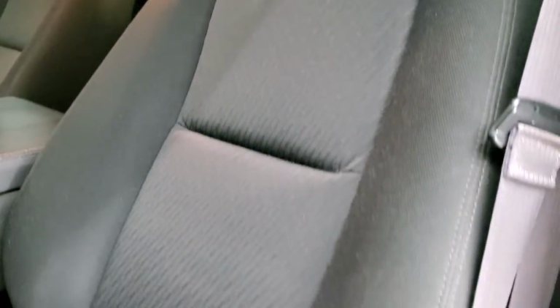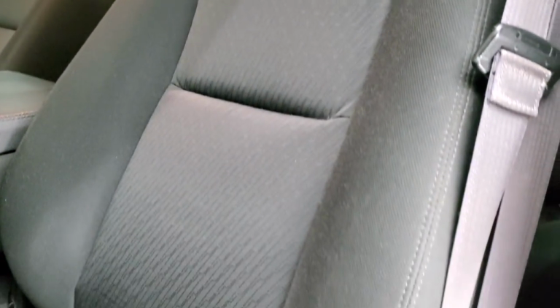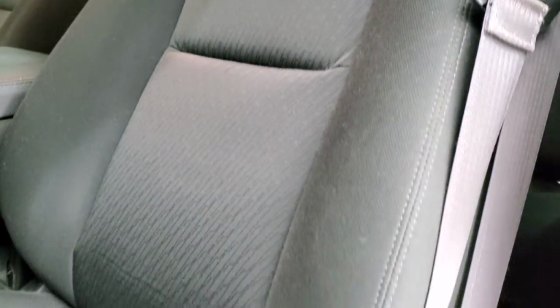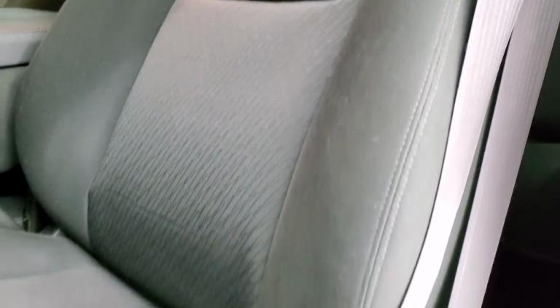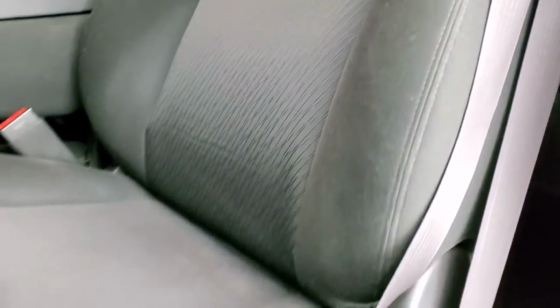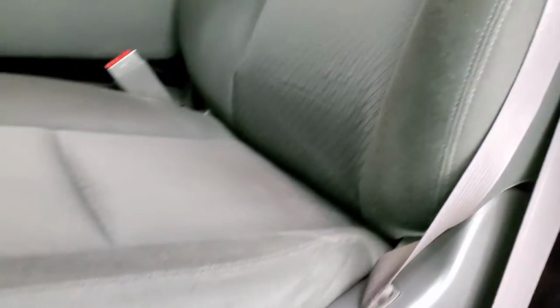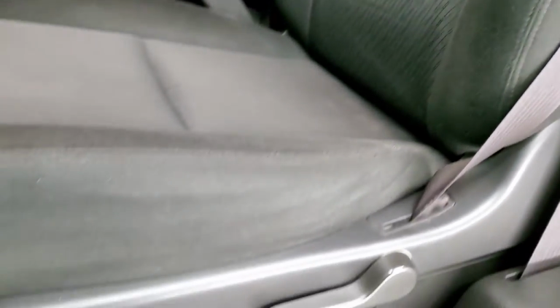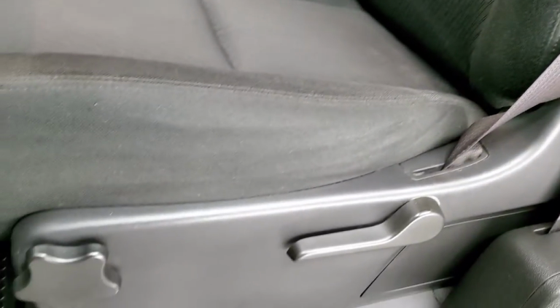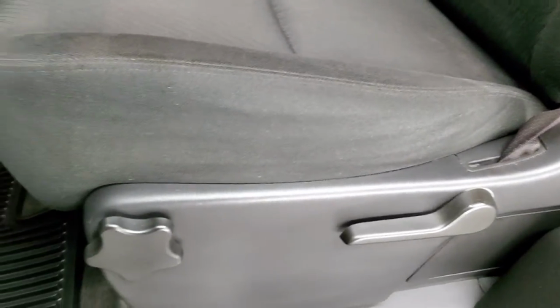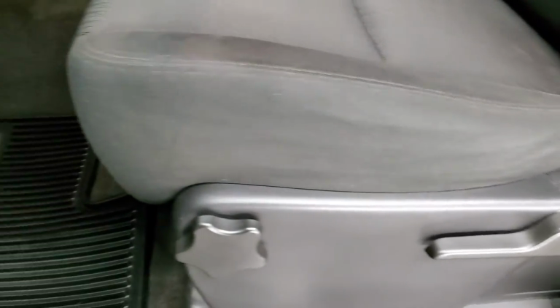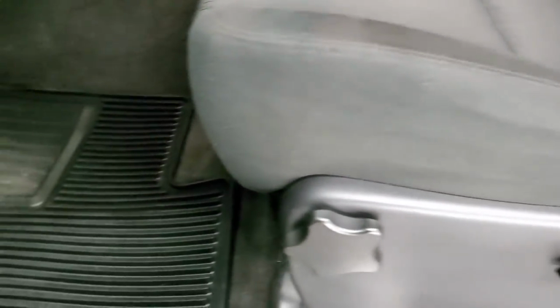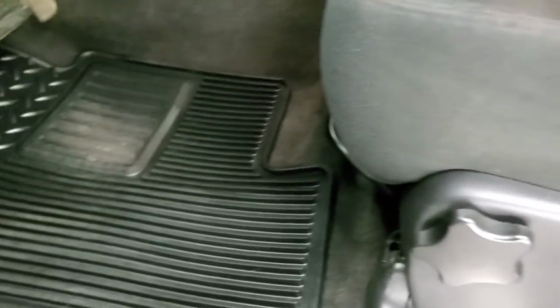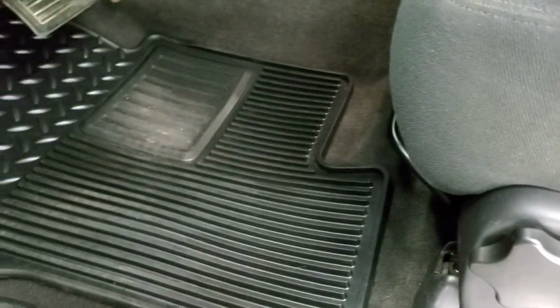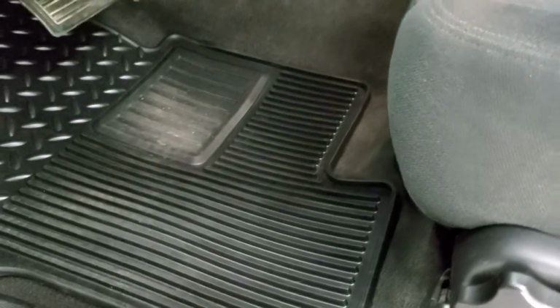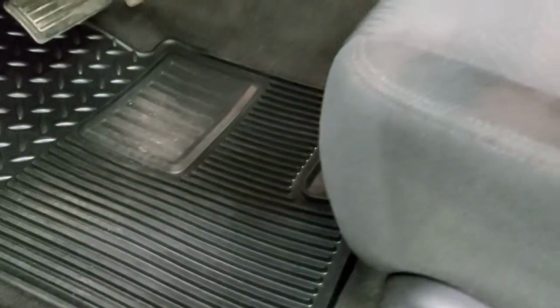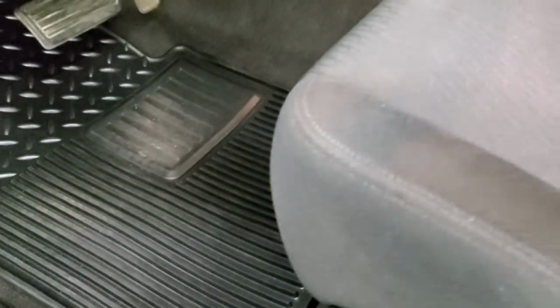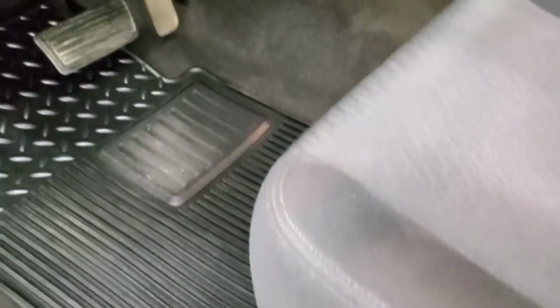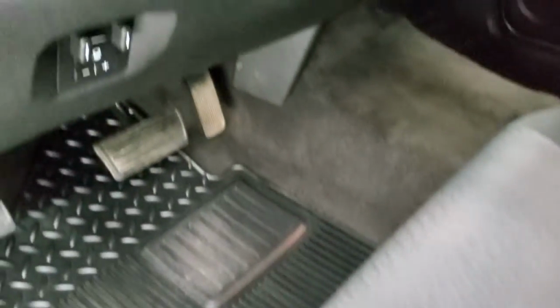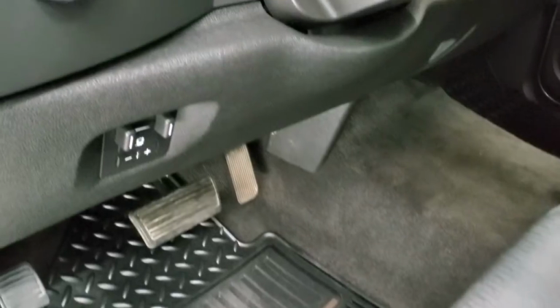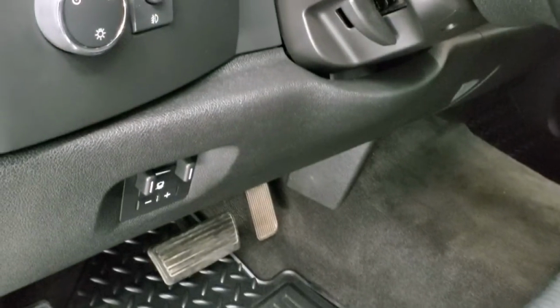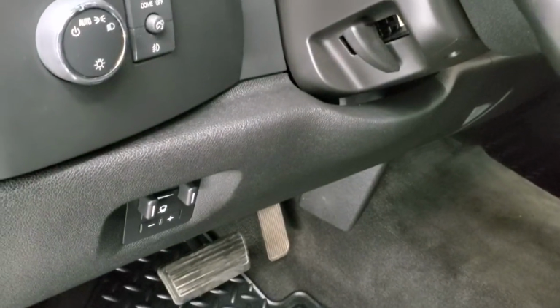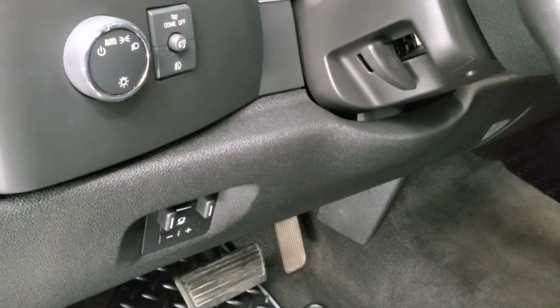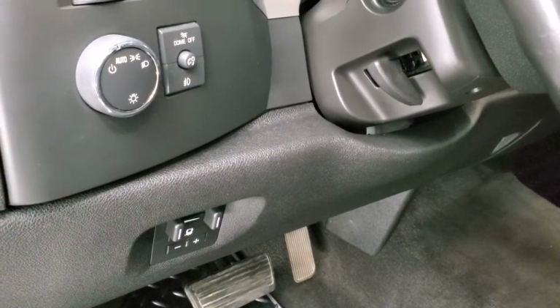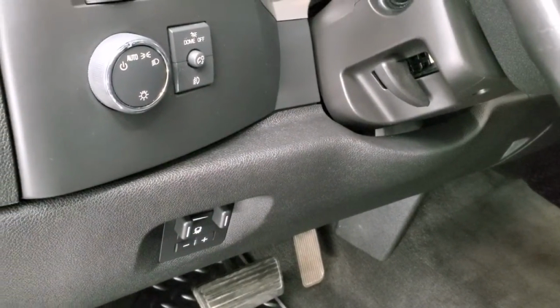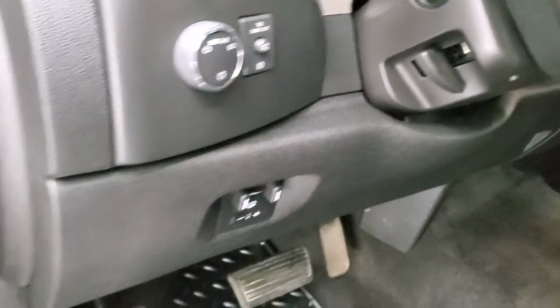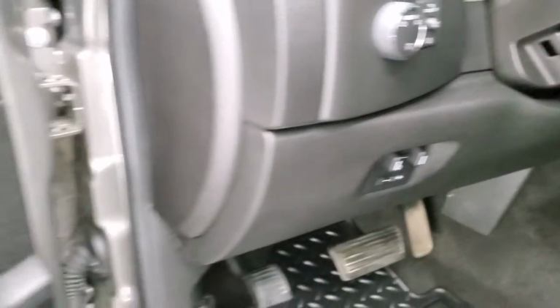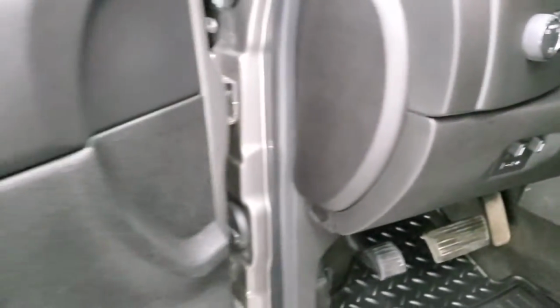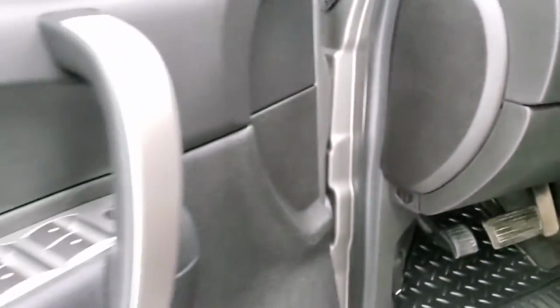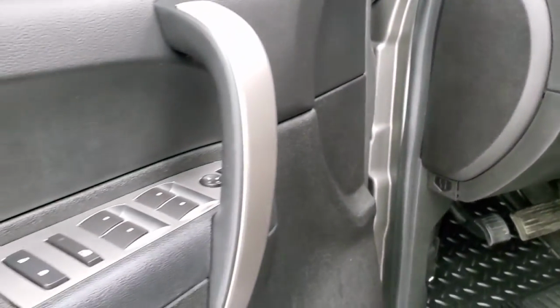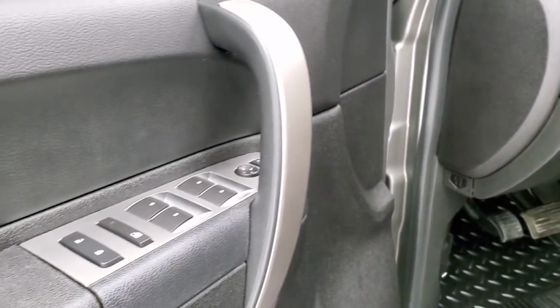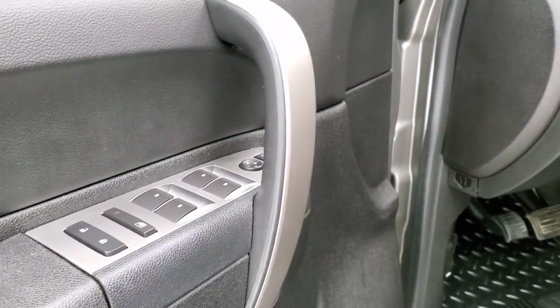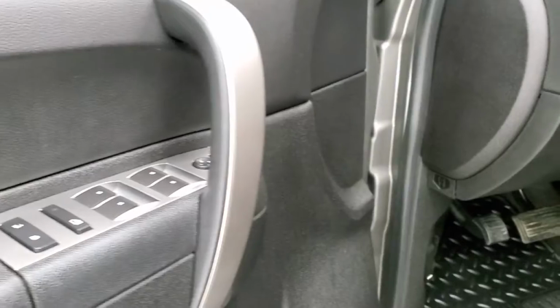No rips or tears on the seats. It has driver's side lumbar, factory all-weather floor mats, factory brake controller, auto headlamps, power windows, power locks, and power mirrors.